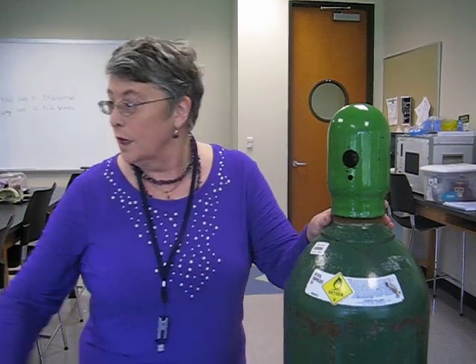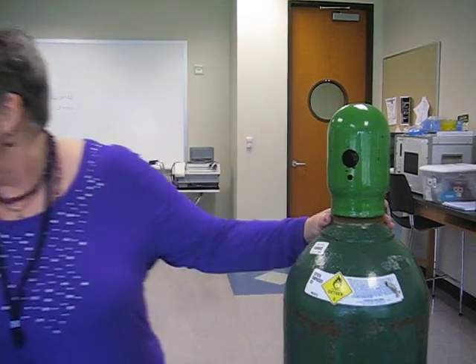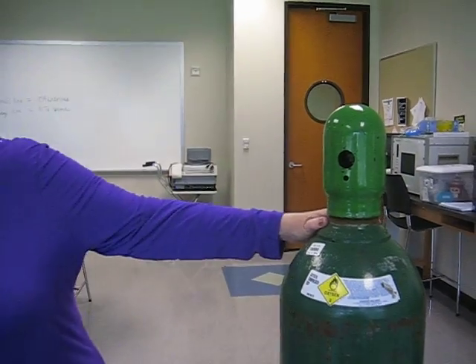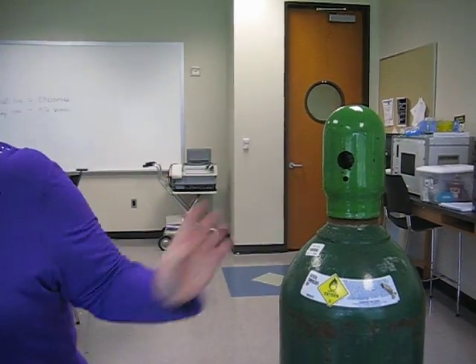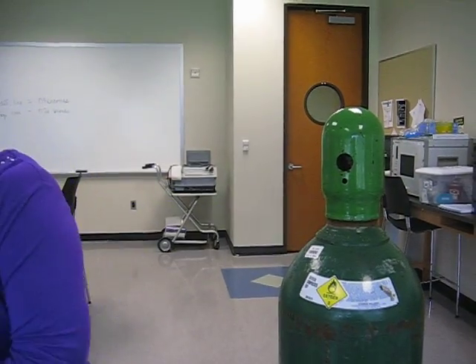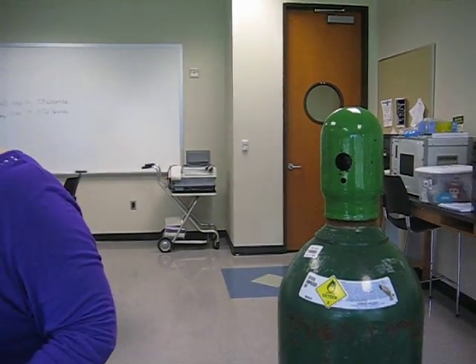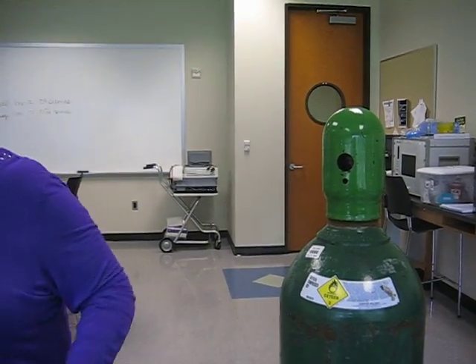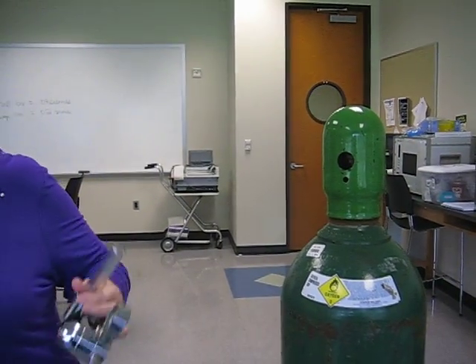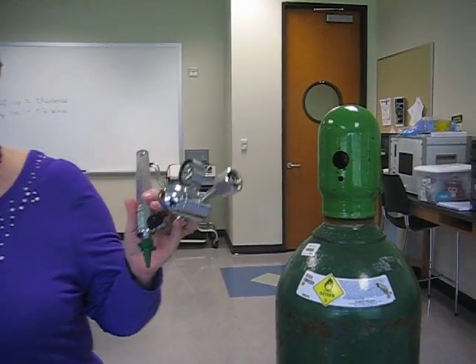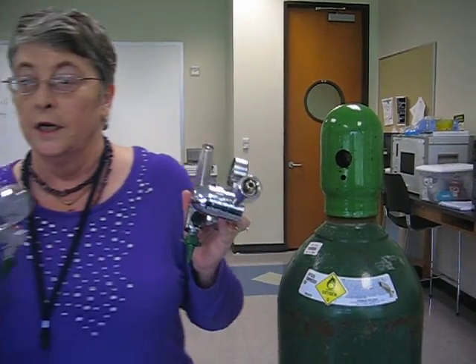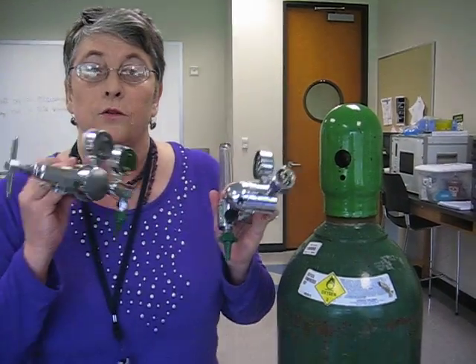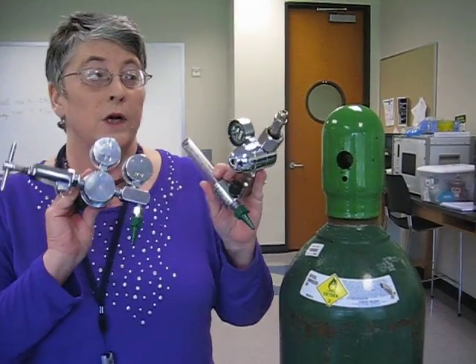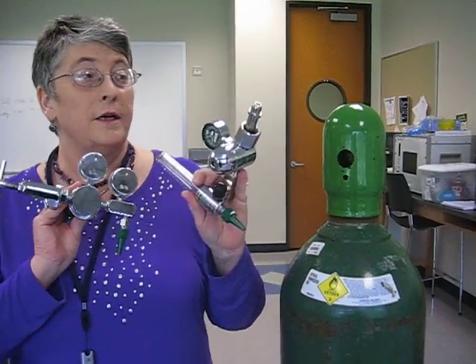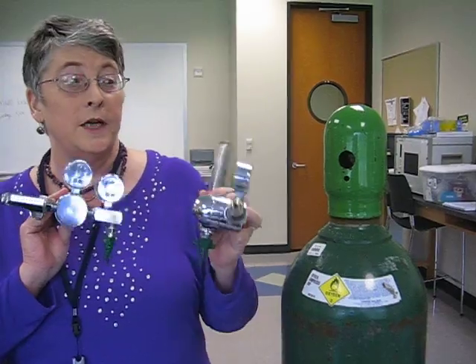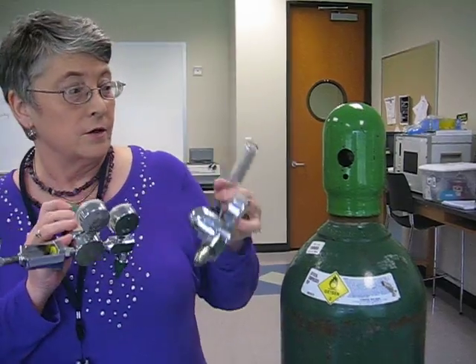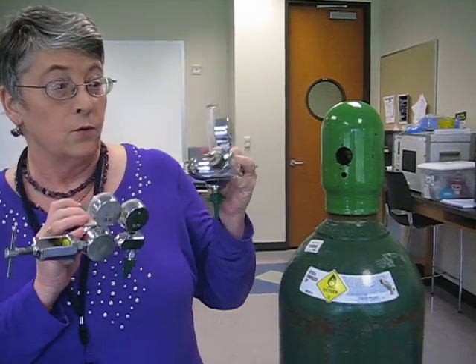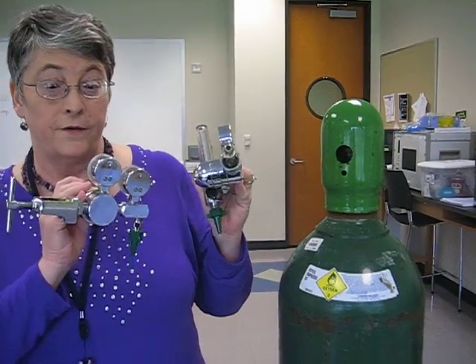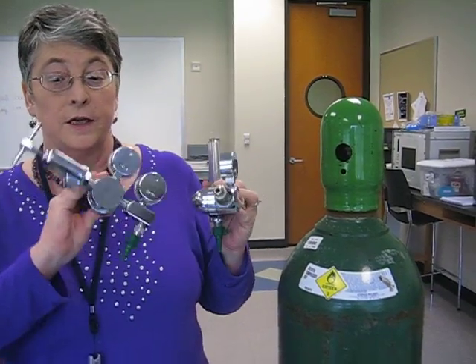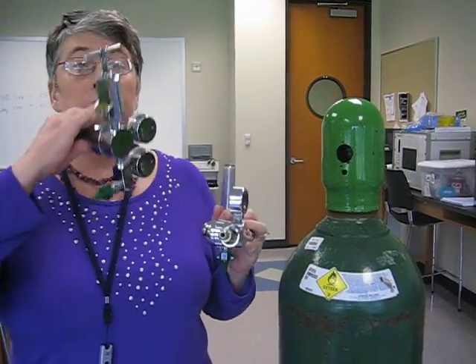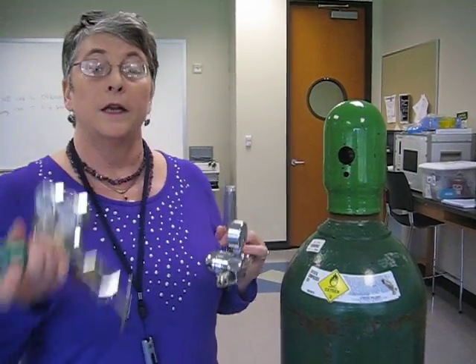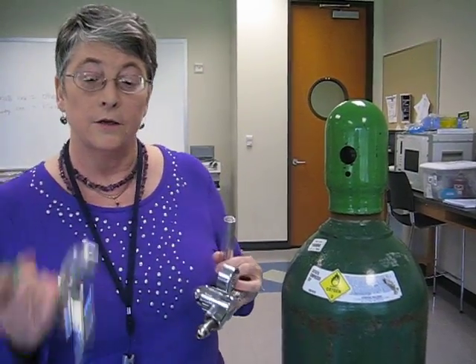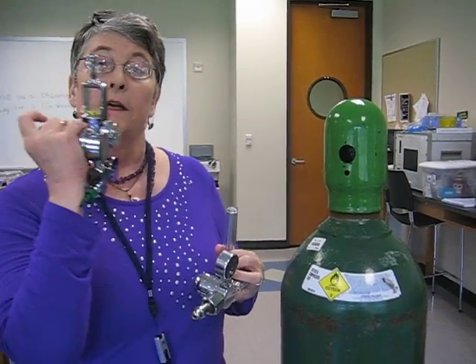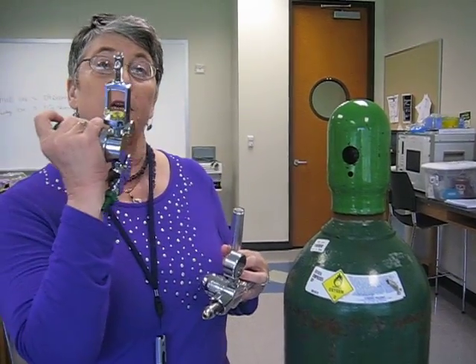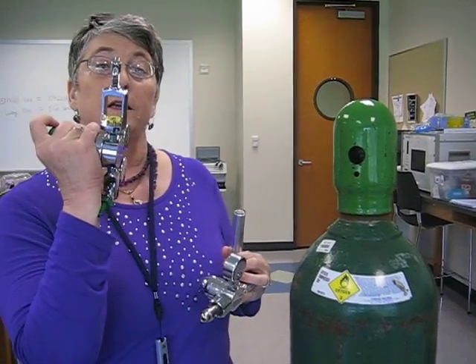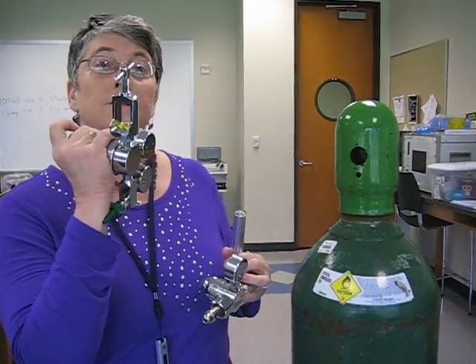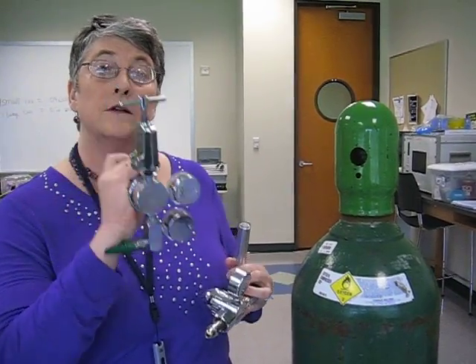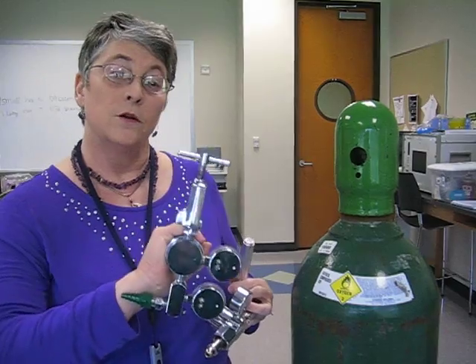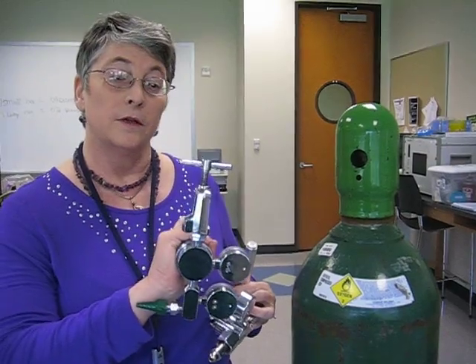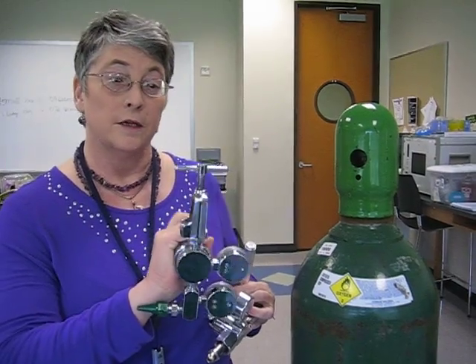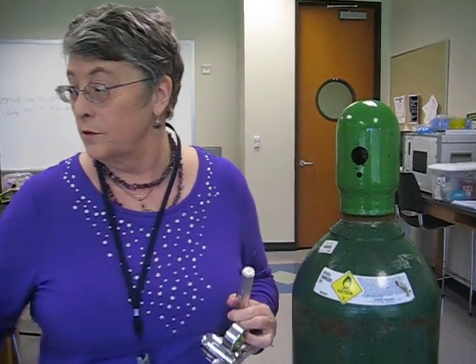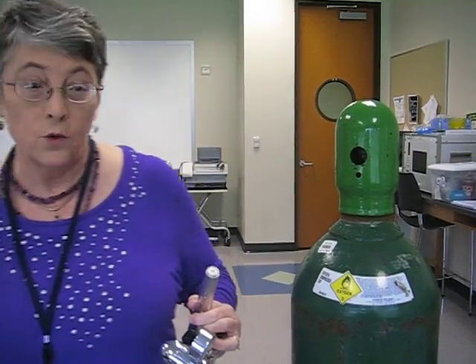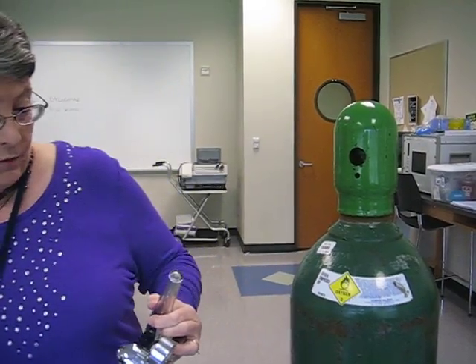I need a regulator and I've got two choices. The one I need to pick is going to be the one that fits this tank. This right here is a pin-index safety system and this goes to the little E-cylinder, so I don't want this one.